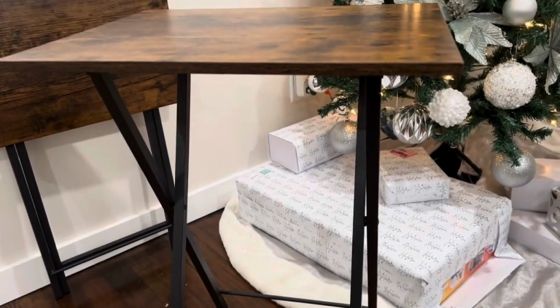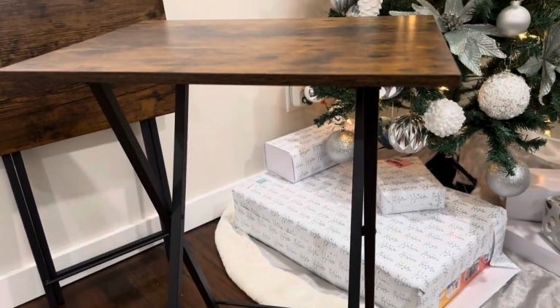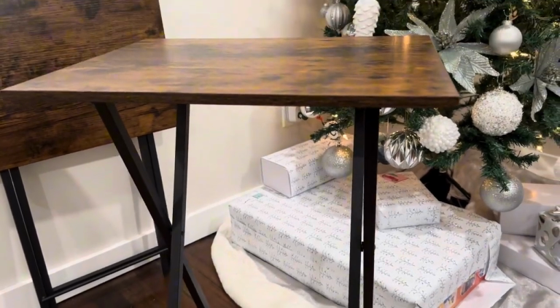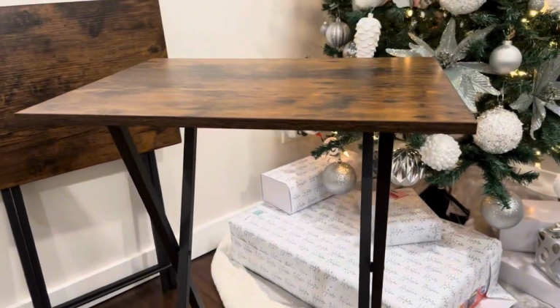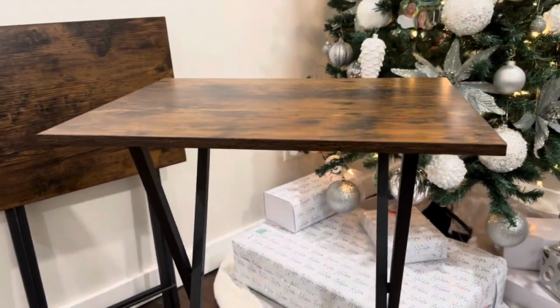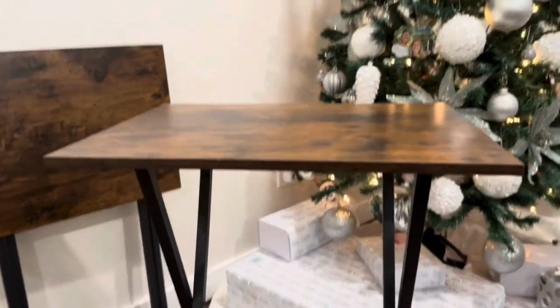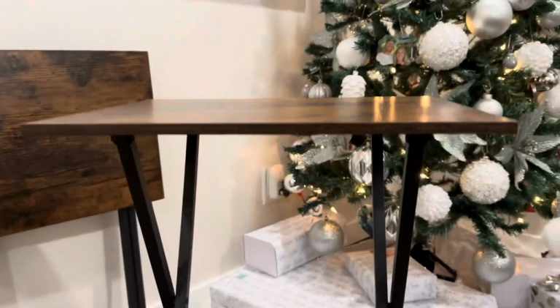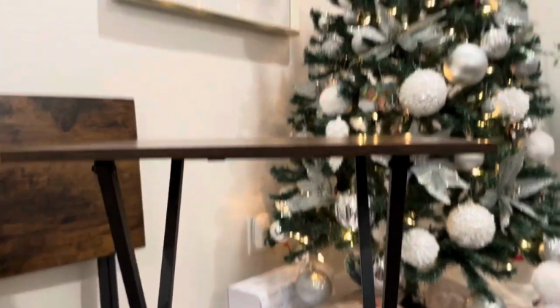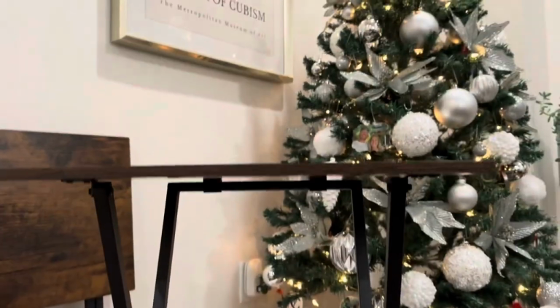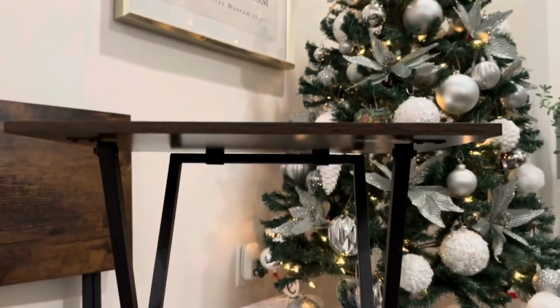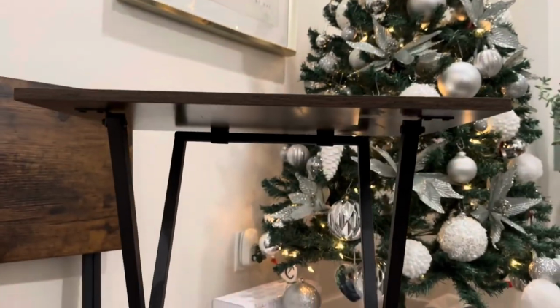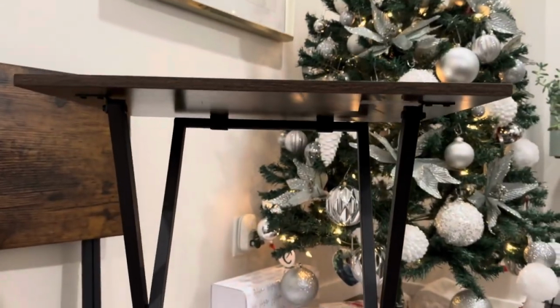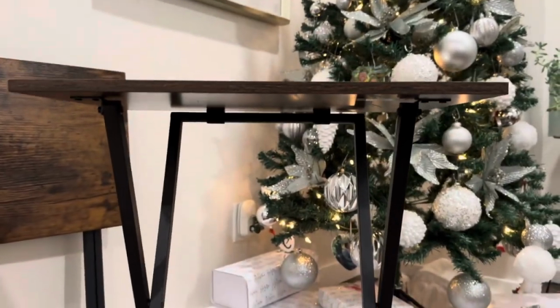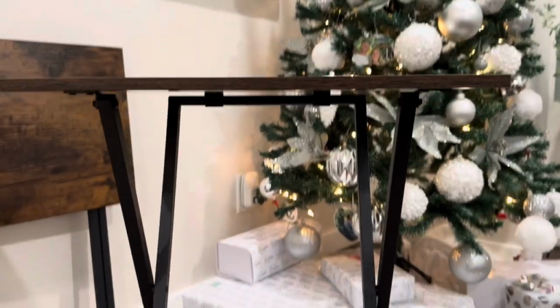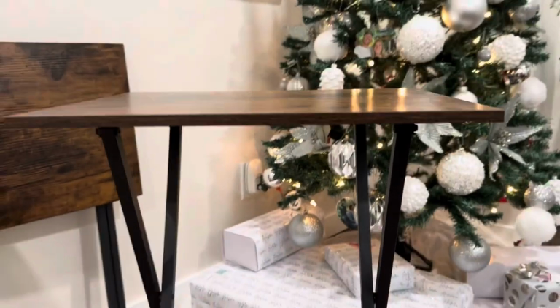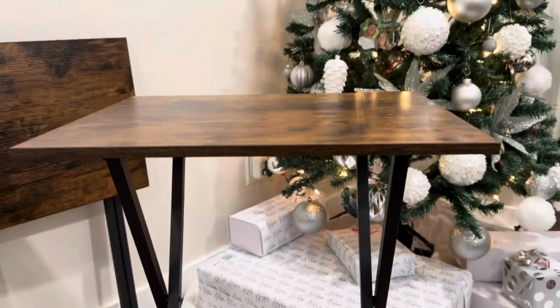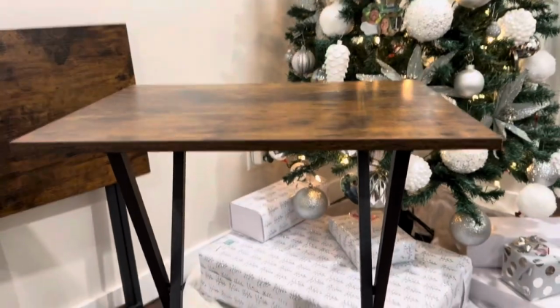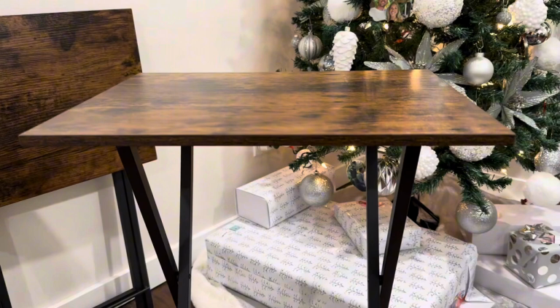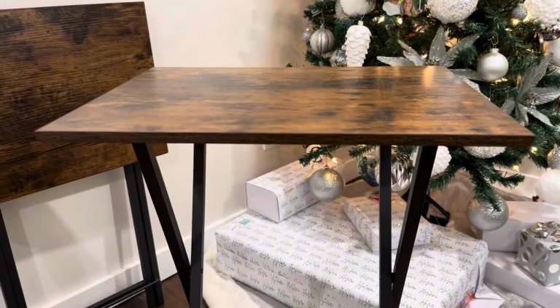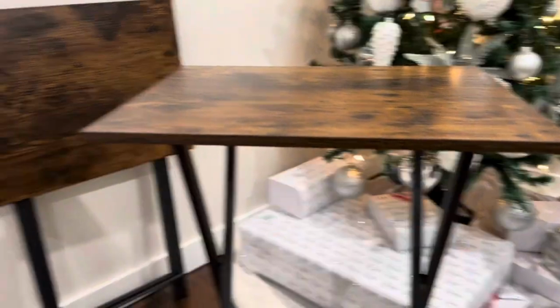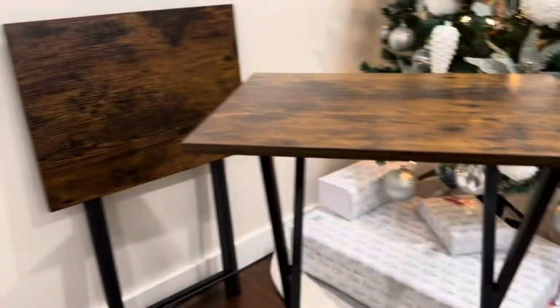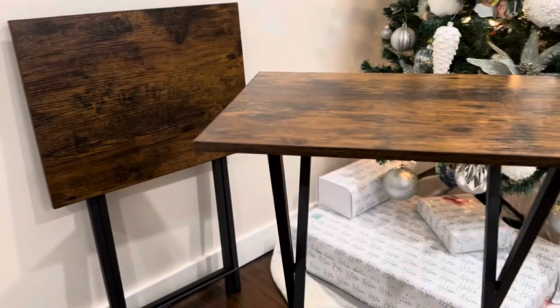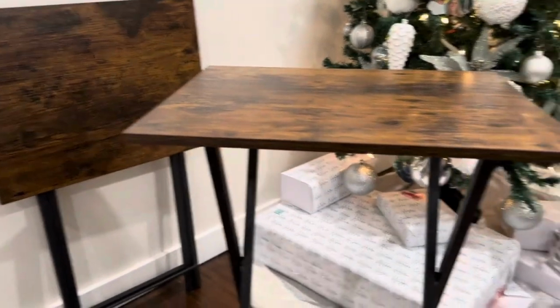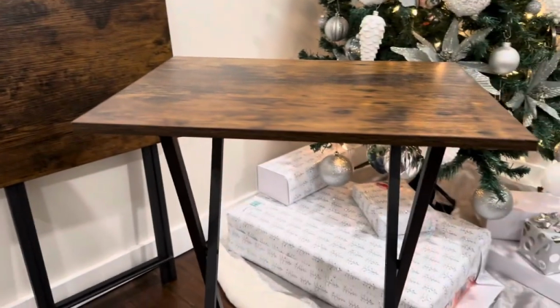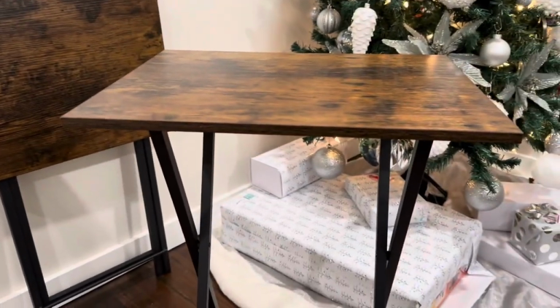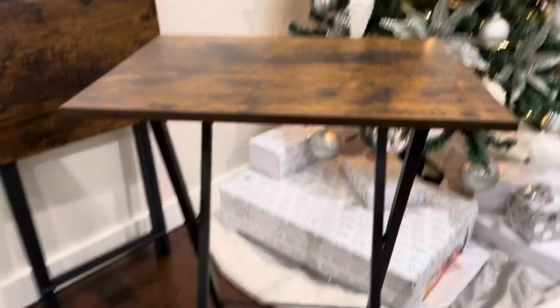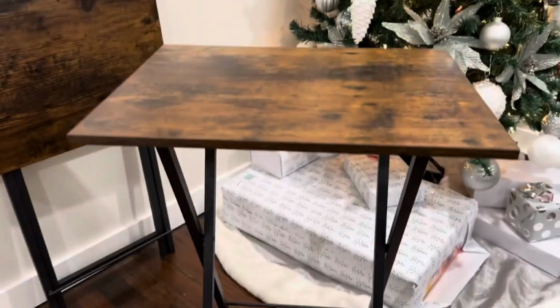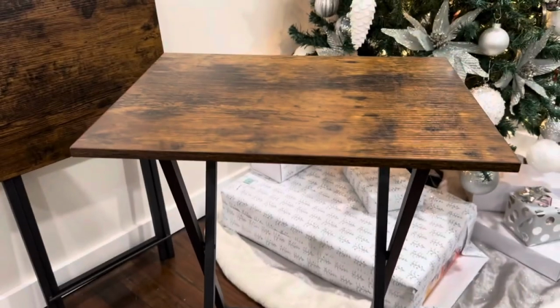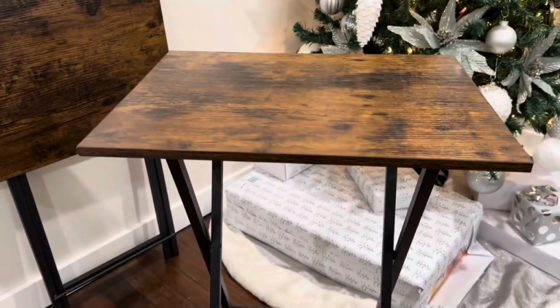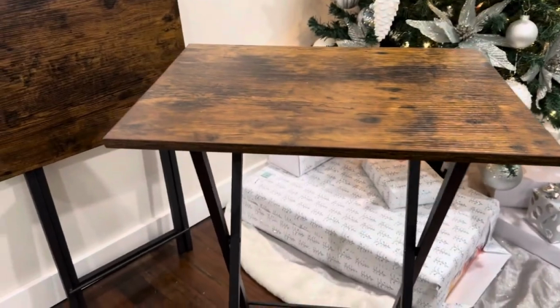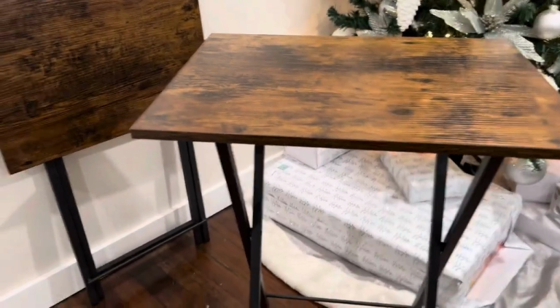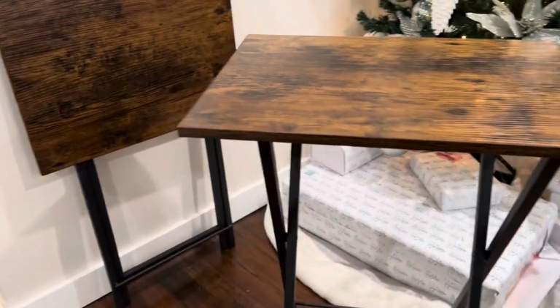Assembly takes just a couple minutes. You have to install these brackets underneath — four on each table. It takes a couple minutes but it gives you all the tools you need.